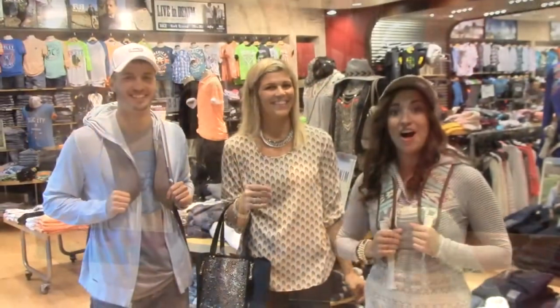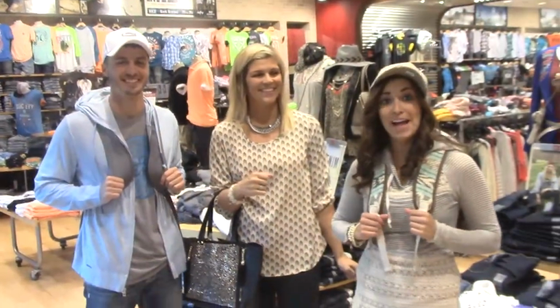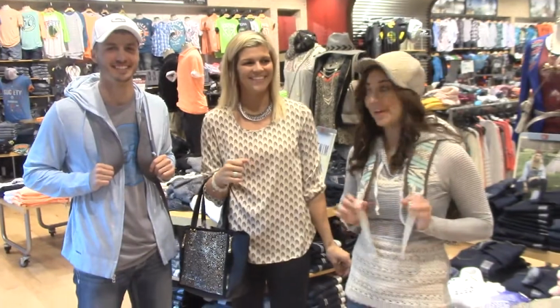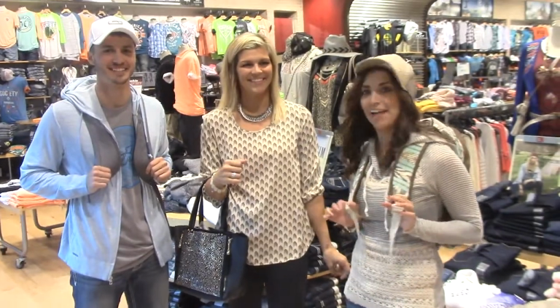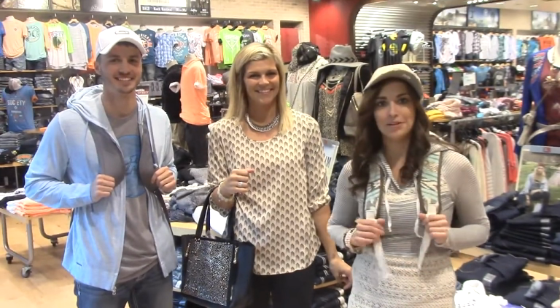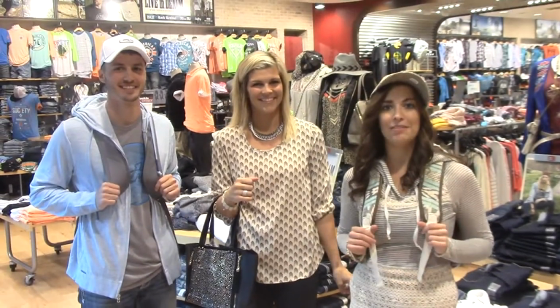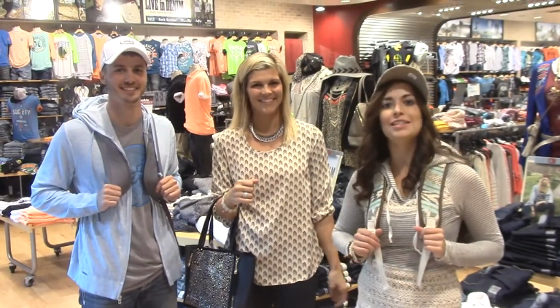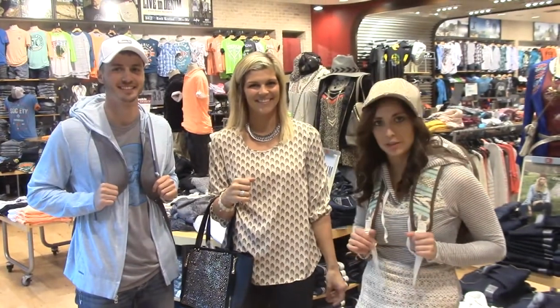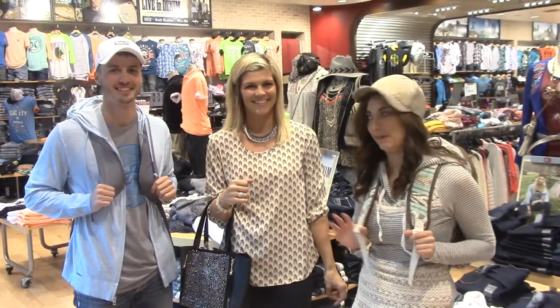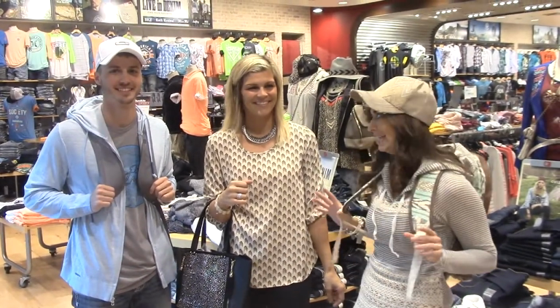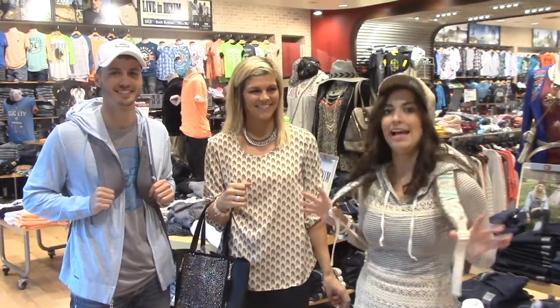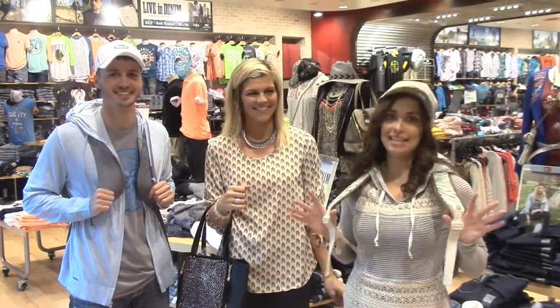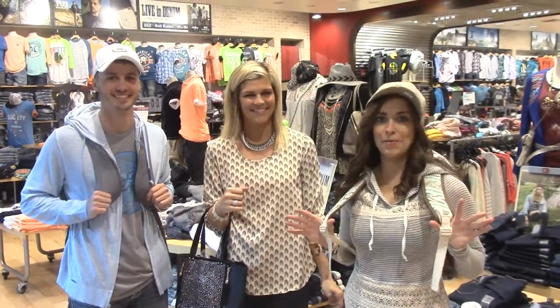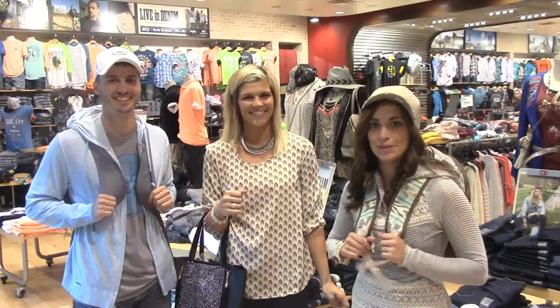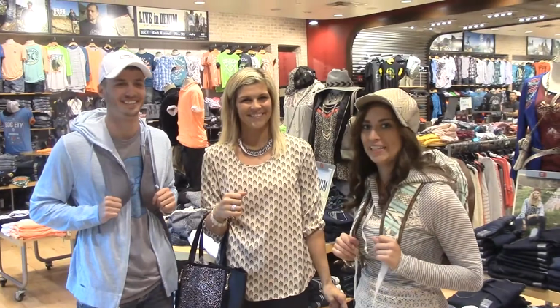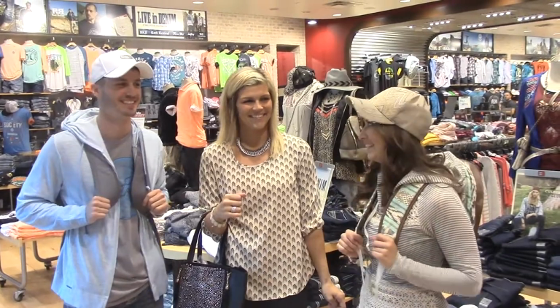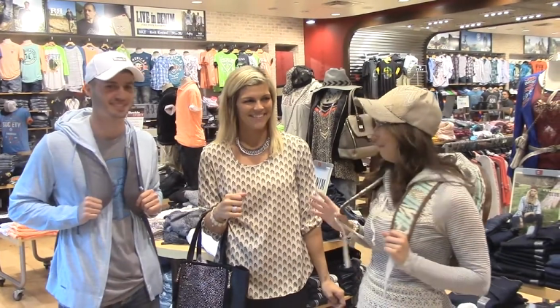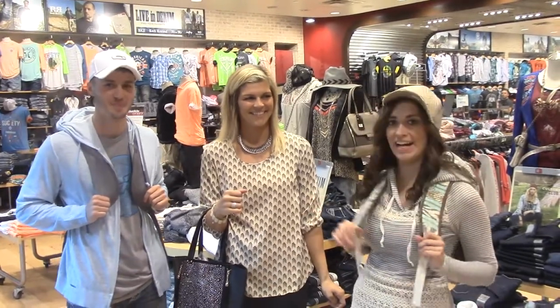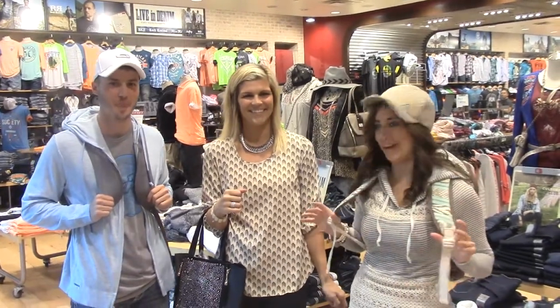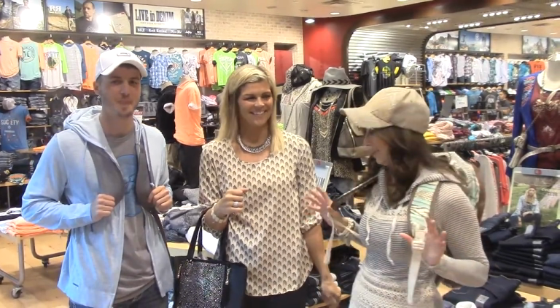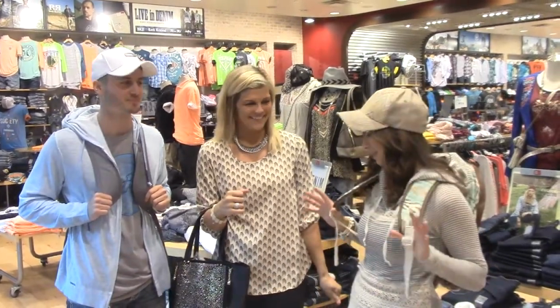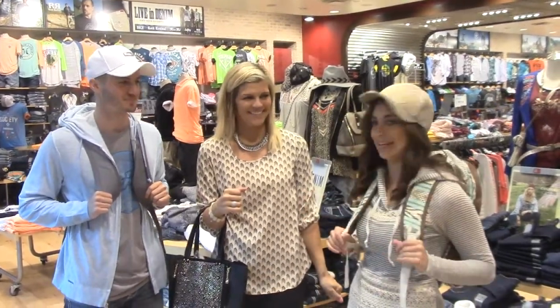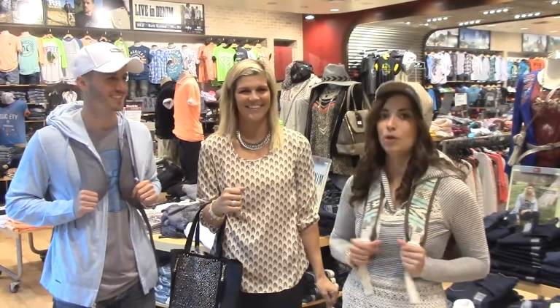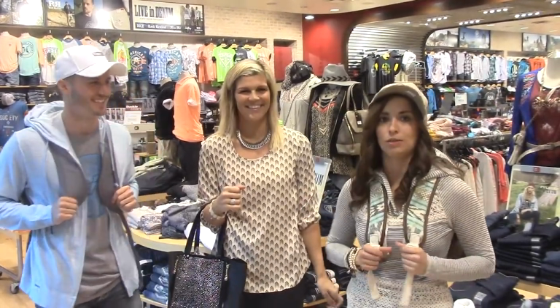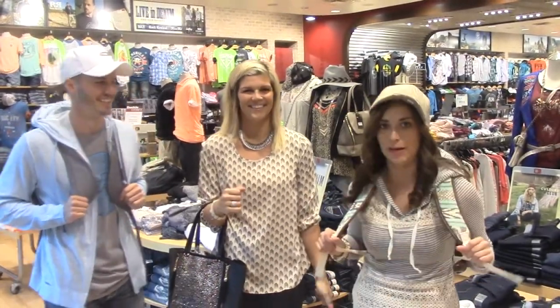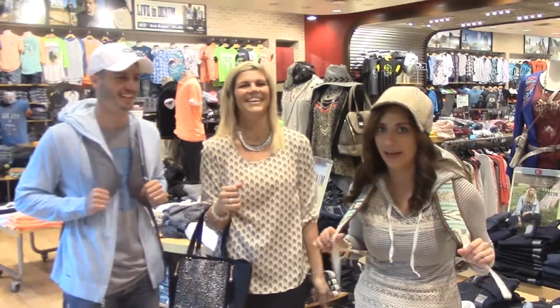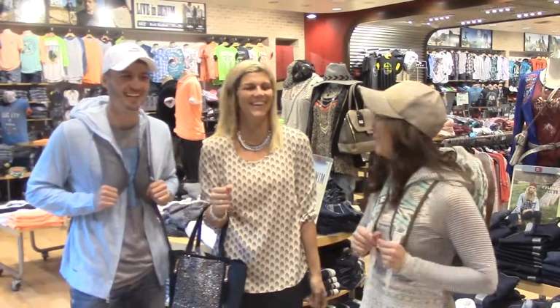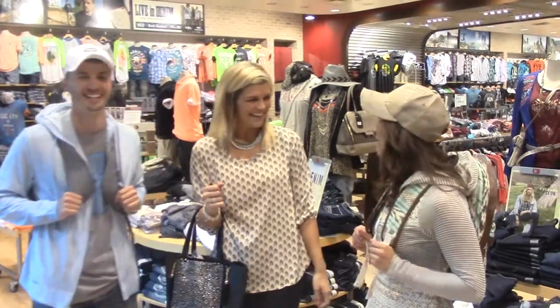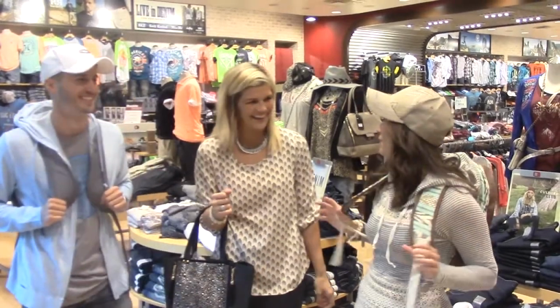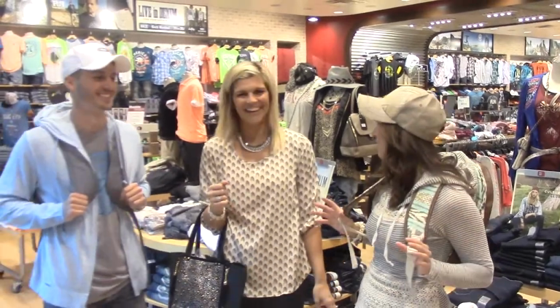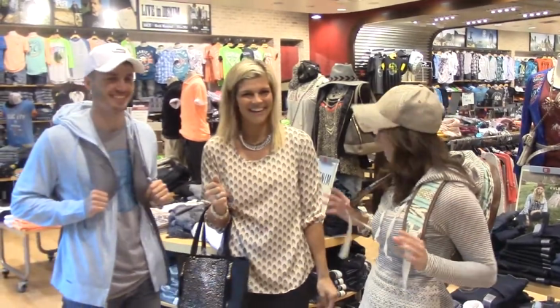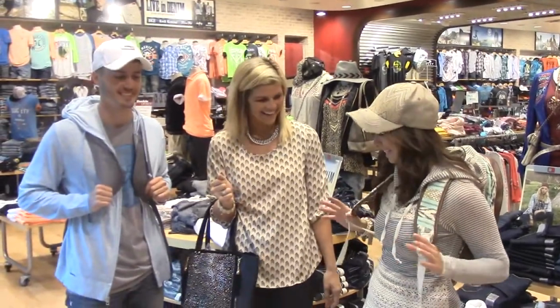We are here at The Buckle, upper level of the Sears Wing, and if you can't tell, it's time to go back to school. Stephanie has decked Fish and I out in what I can only explain as the cutest back-to-school outfit I would have ever had. So tell people about what you have me in today, Steph.